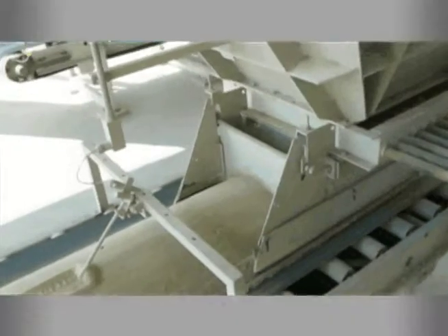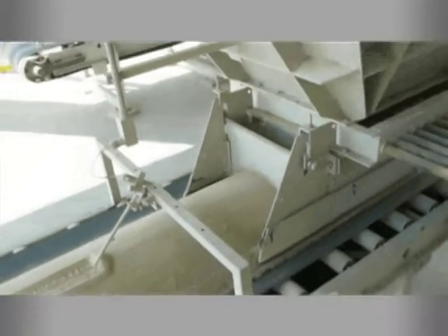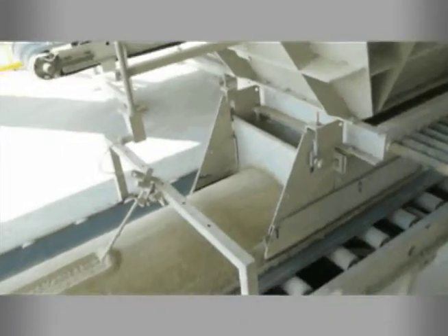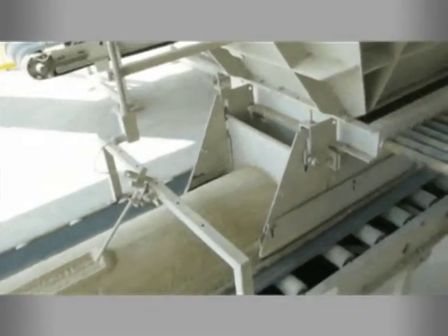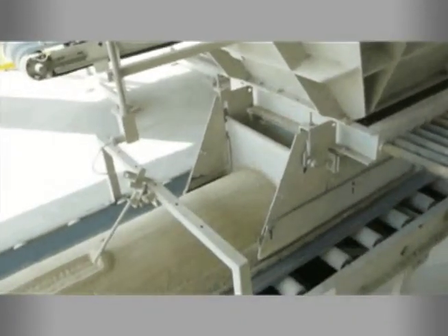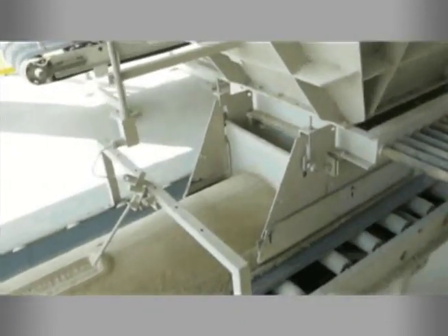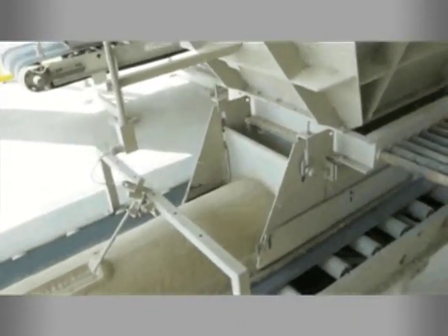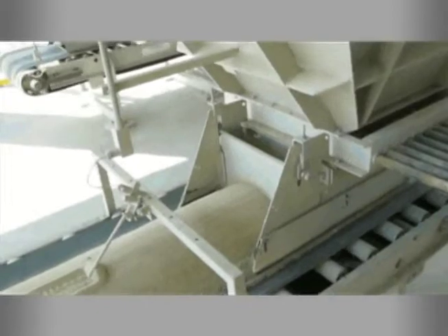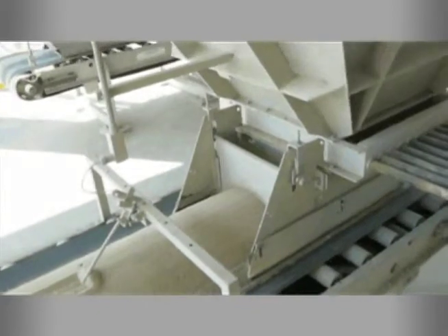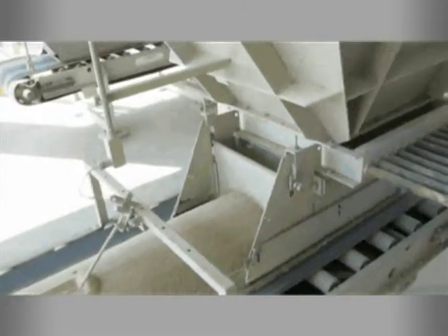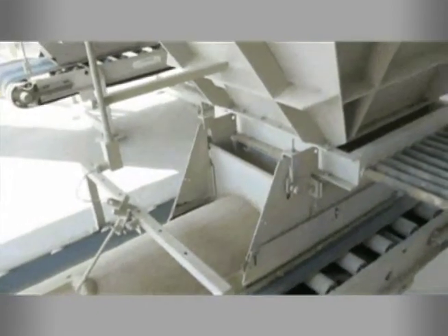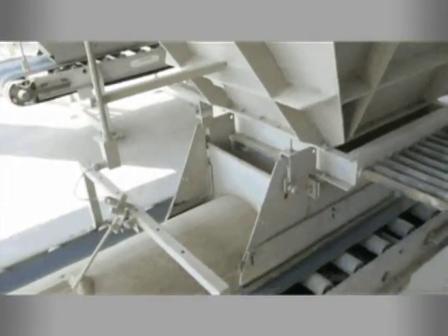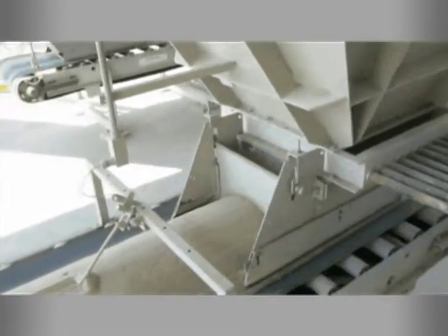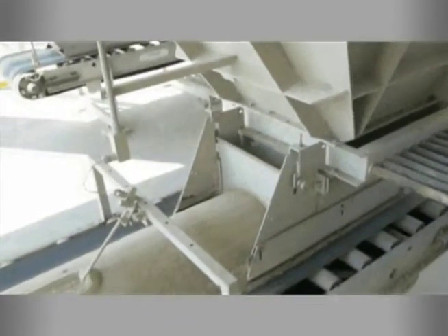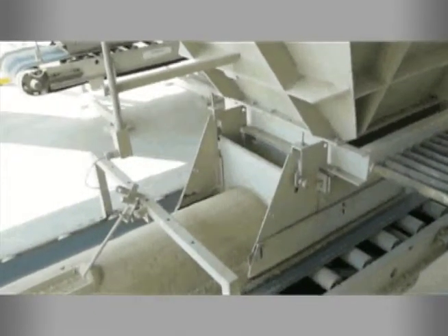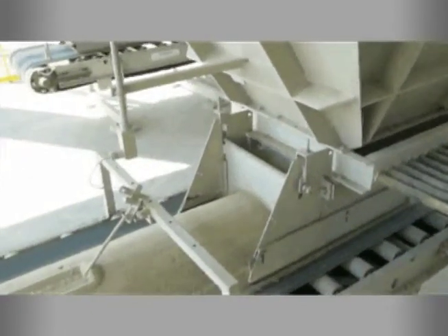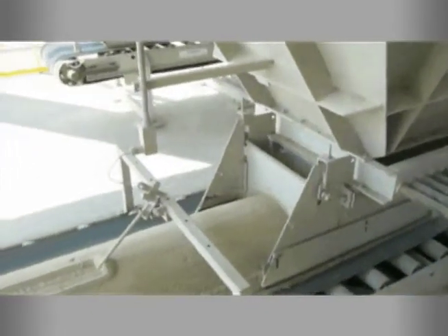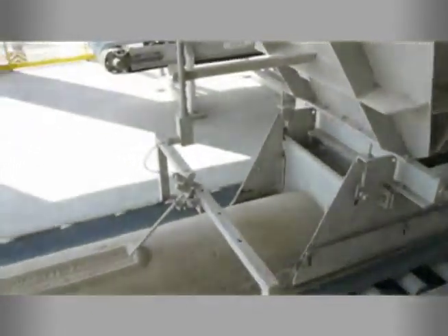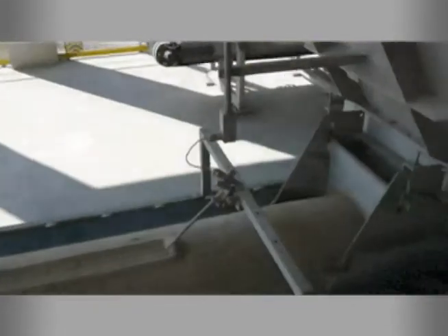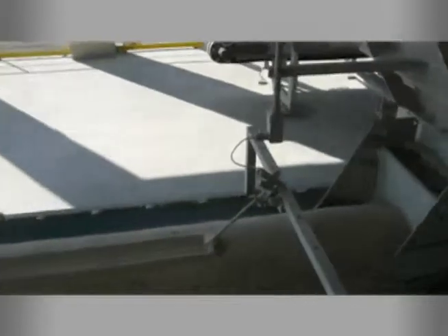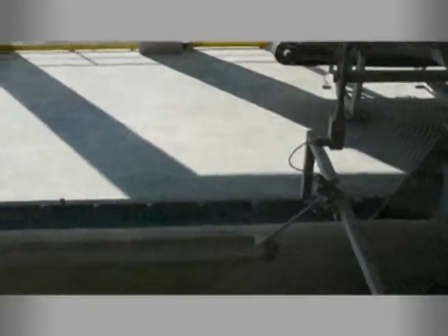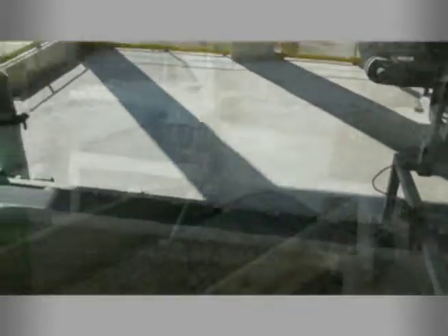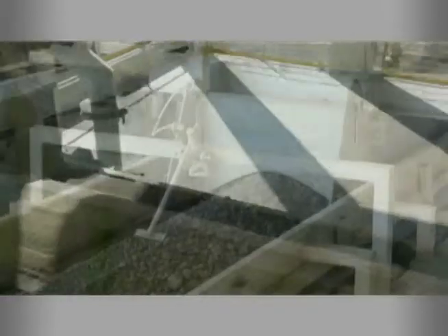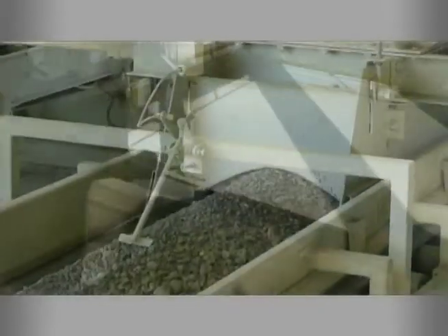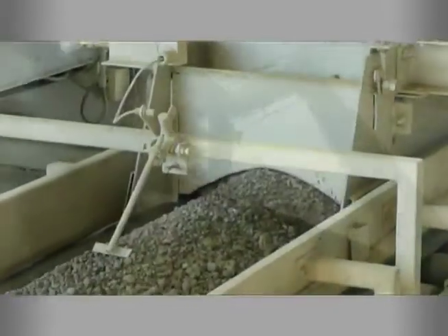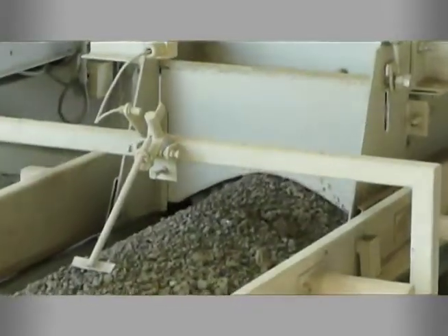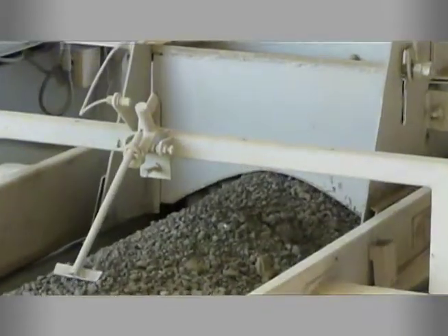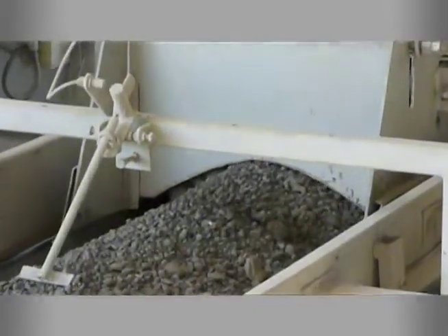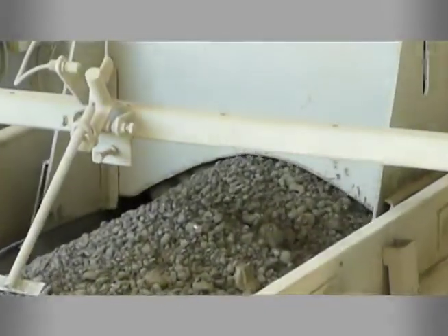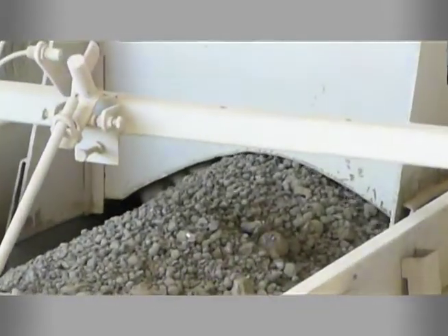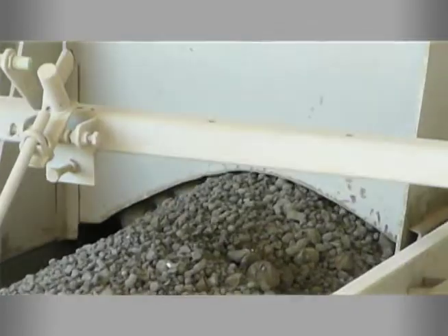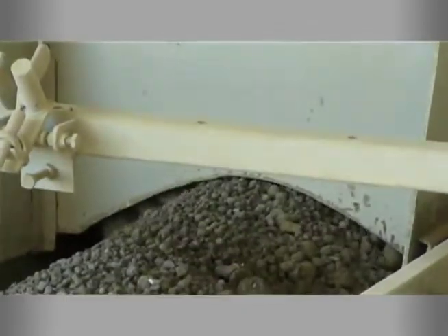The WW300 delivers flow rates of up to 800 tons per hour. This makes it ideal for tough industrial applications in mining, aggregate, cement, steel, pulp and paper, and power generation.